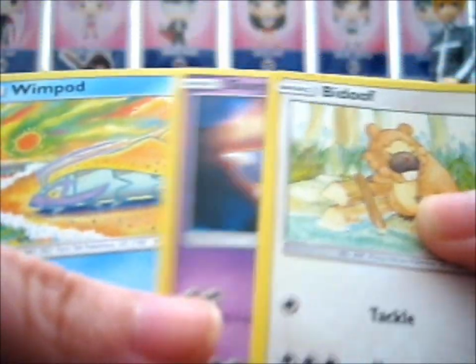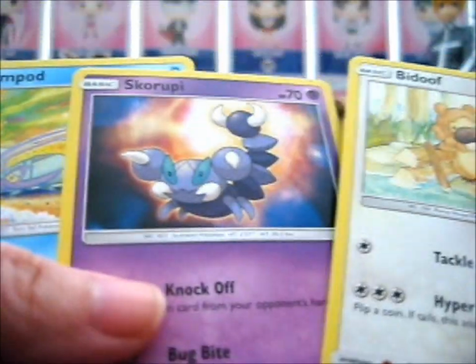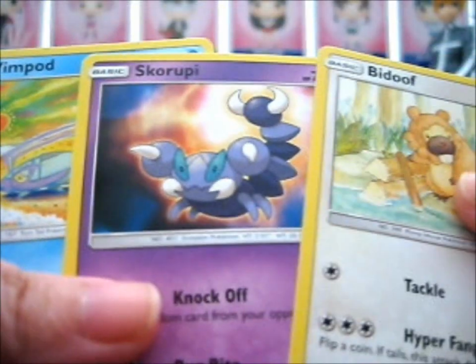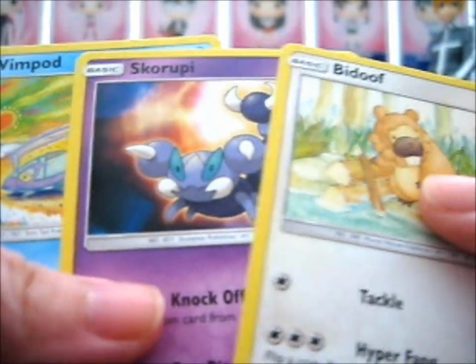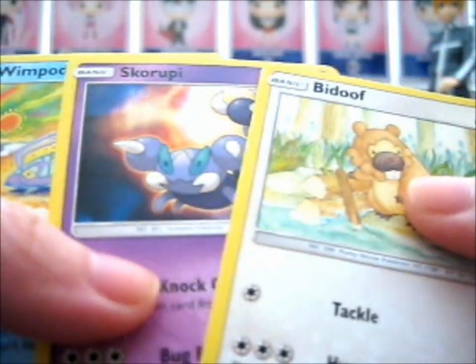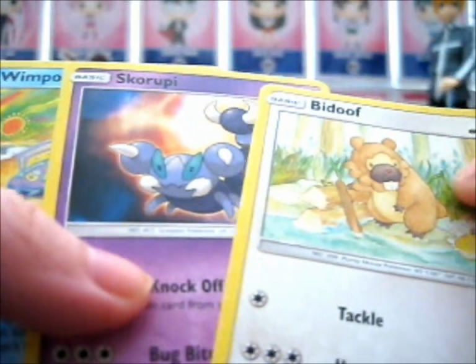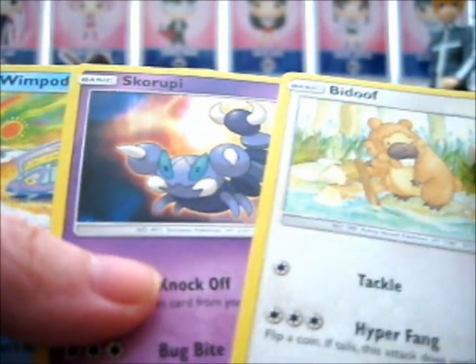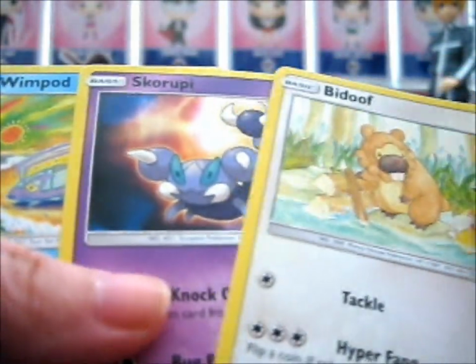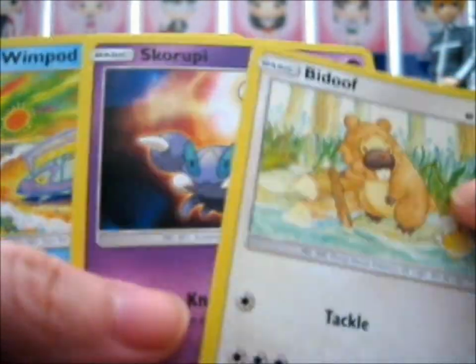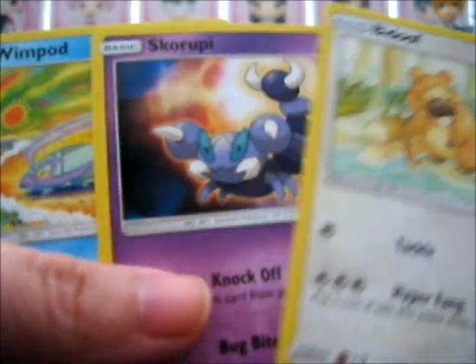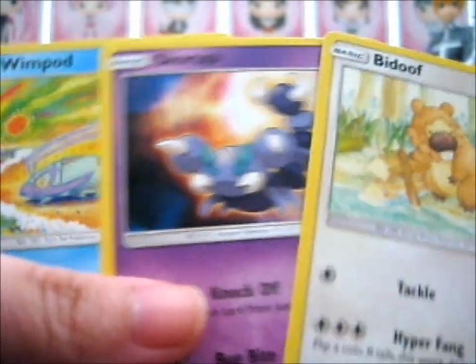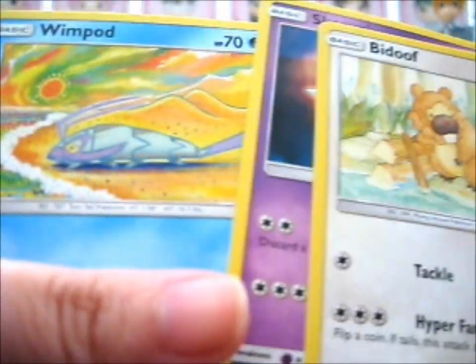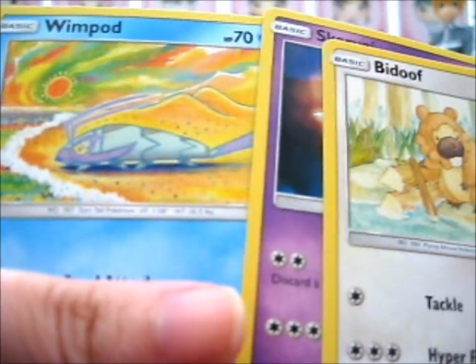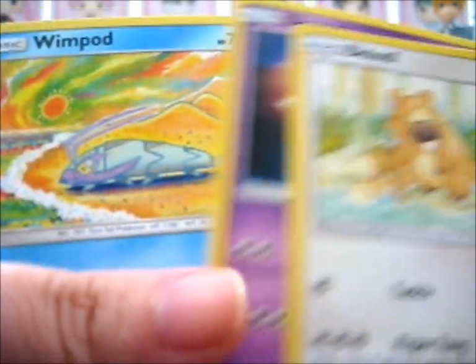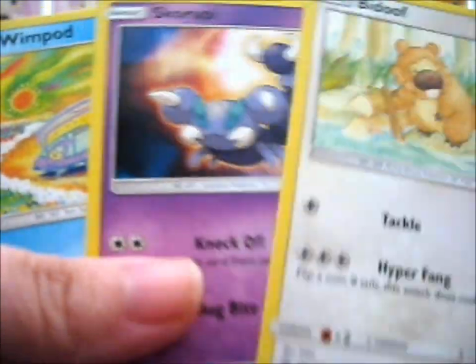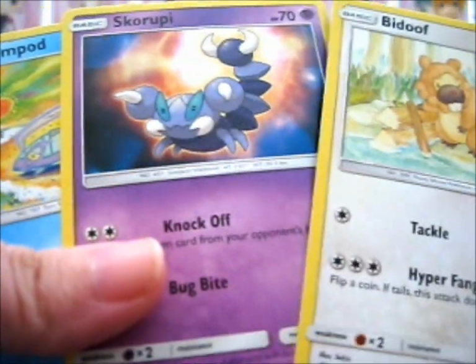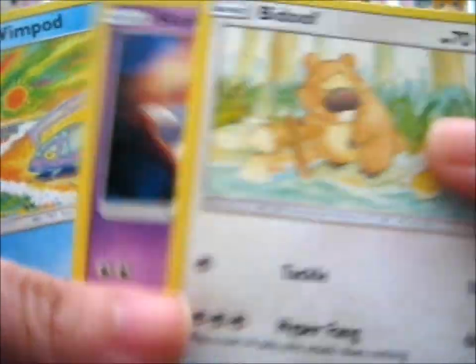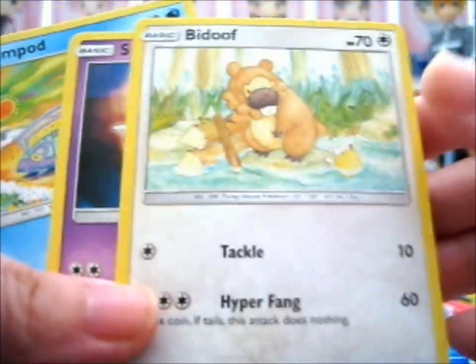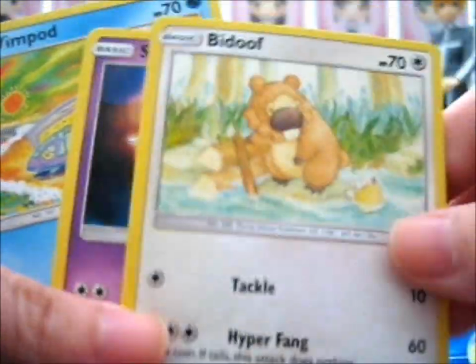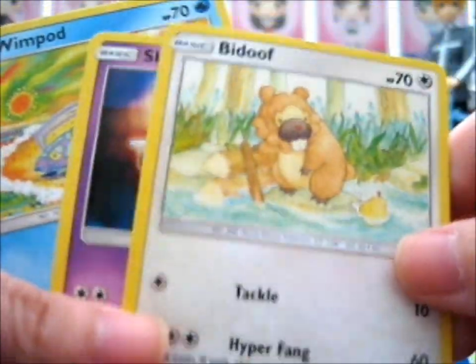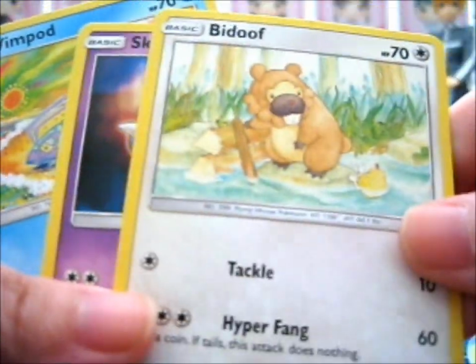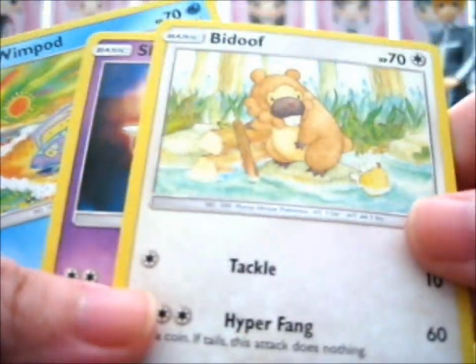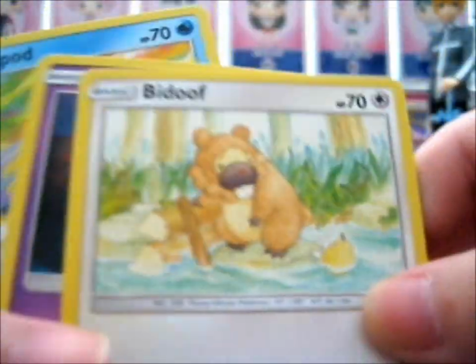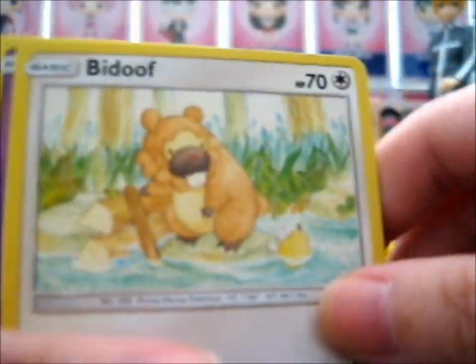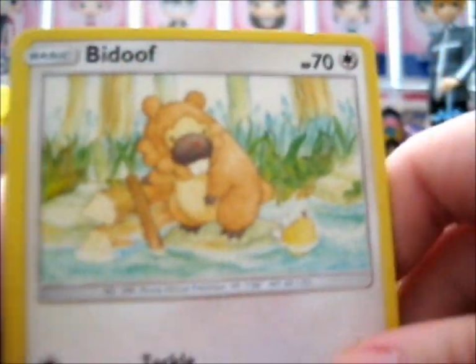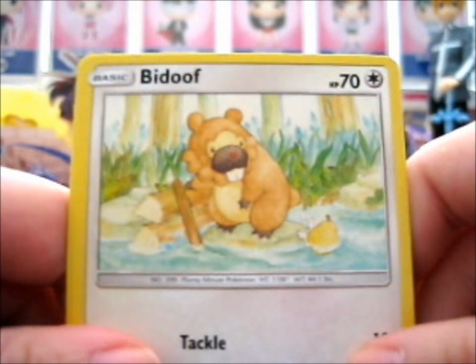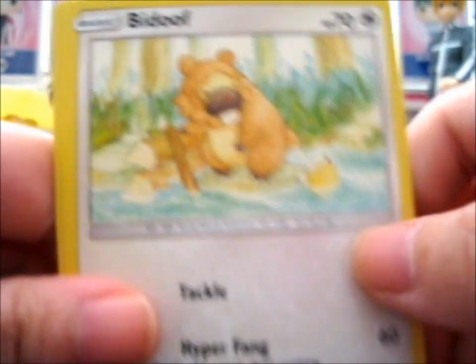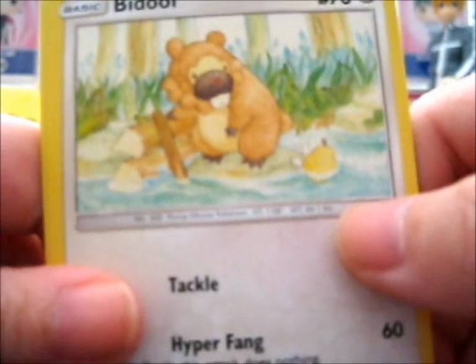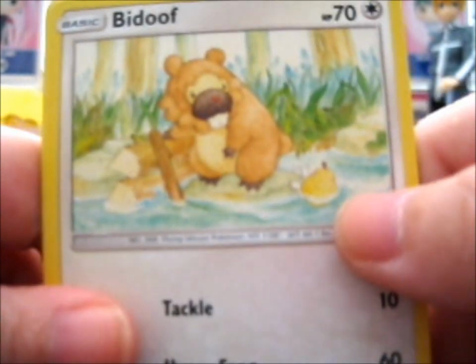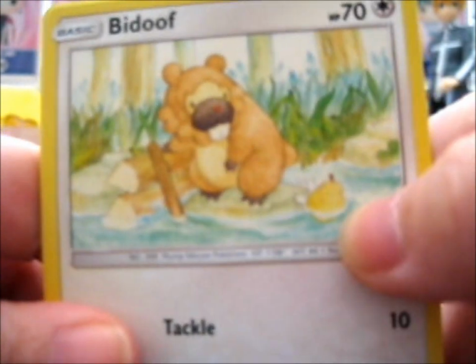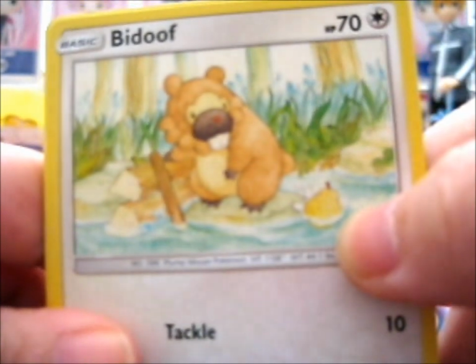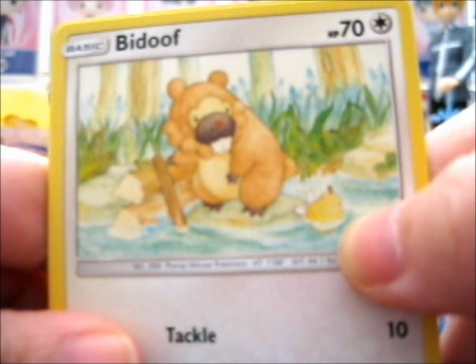We have a Wimplod, Skorupy, and Bidoof. You know, at first glance, that could be a rubber duck.